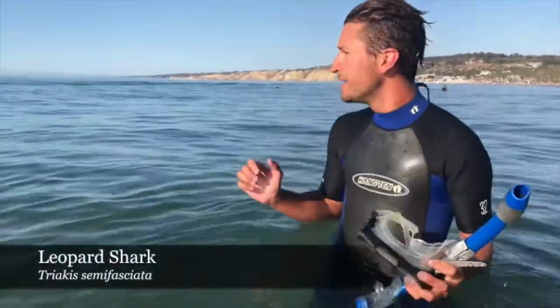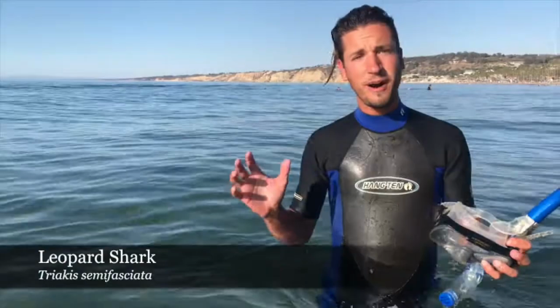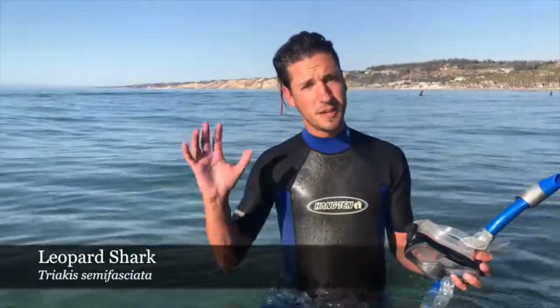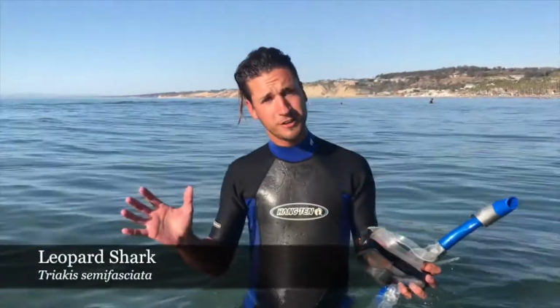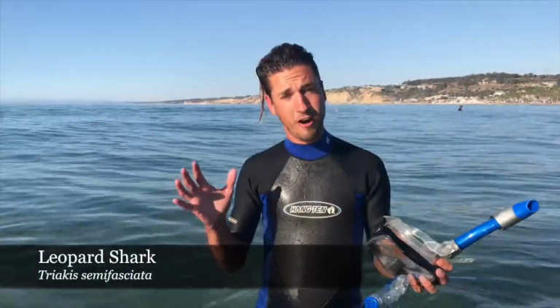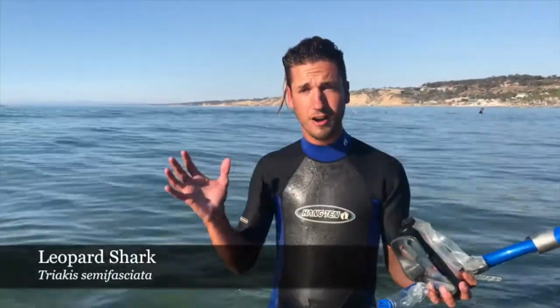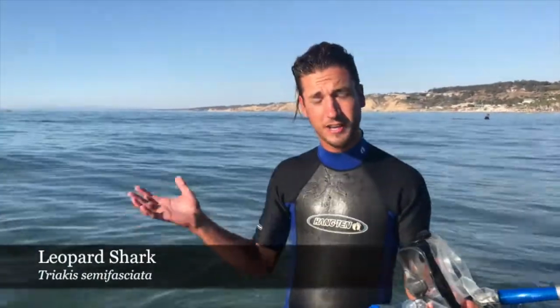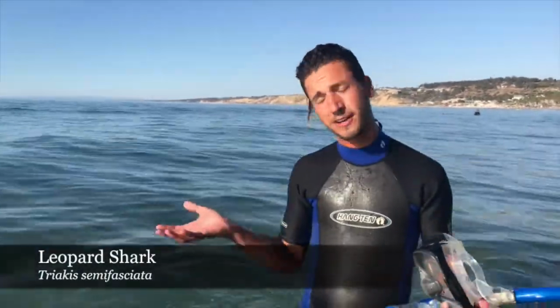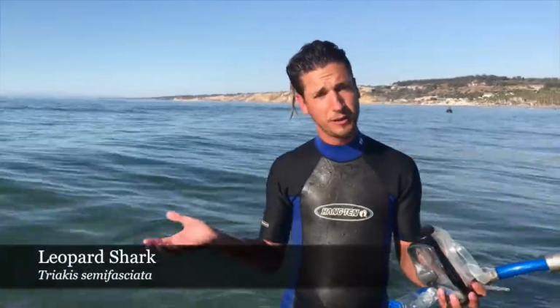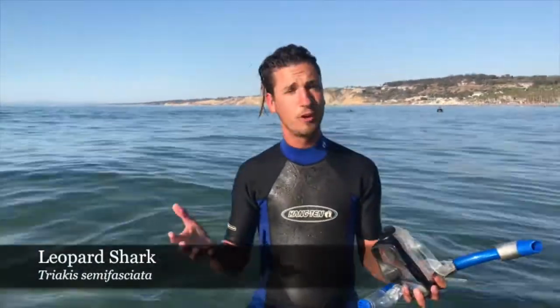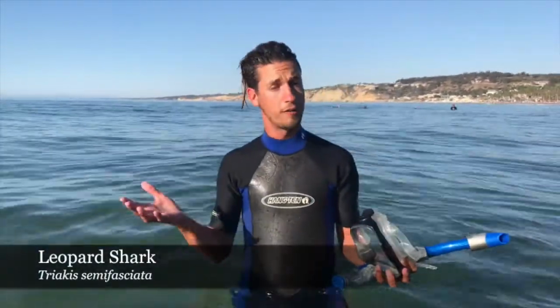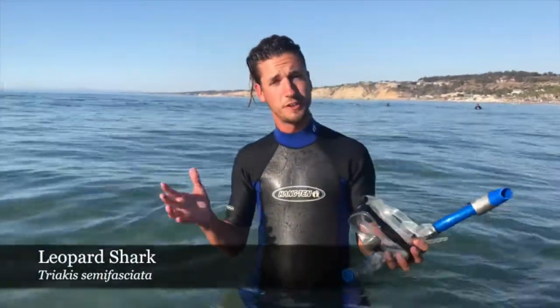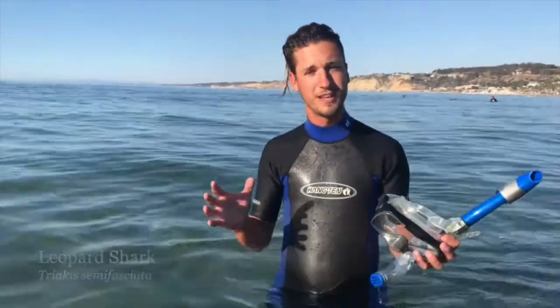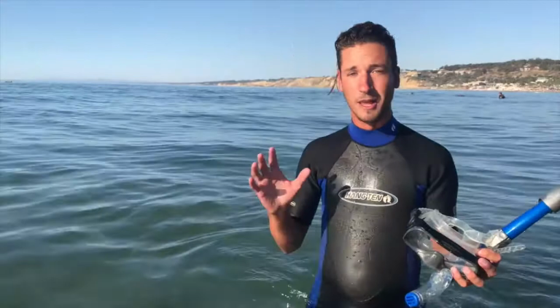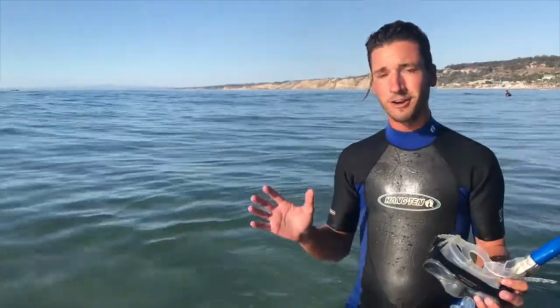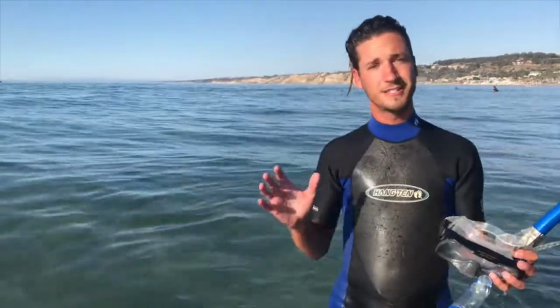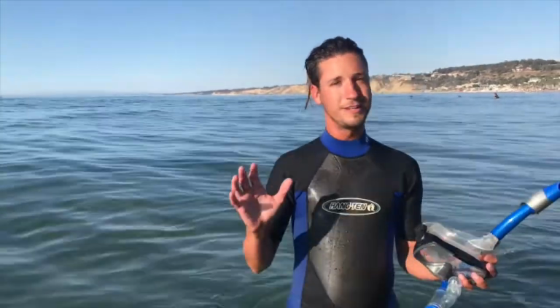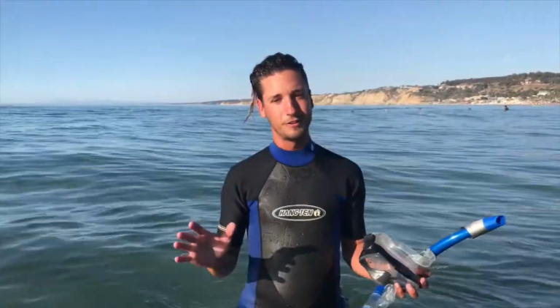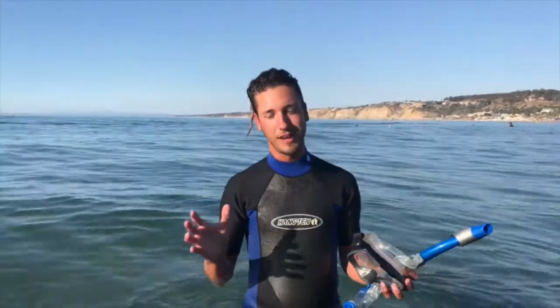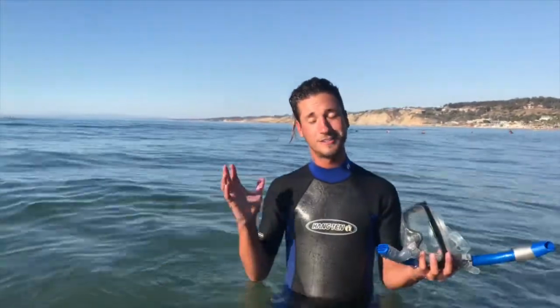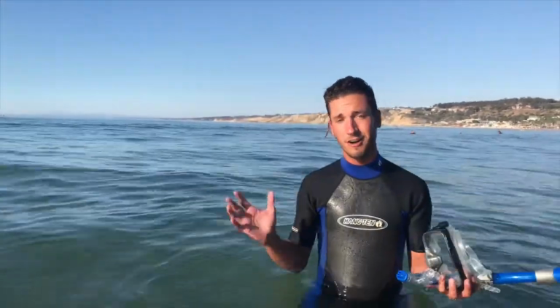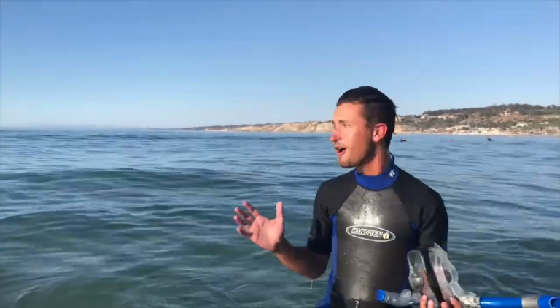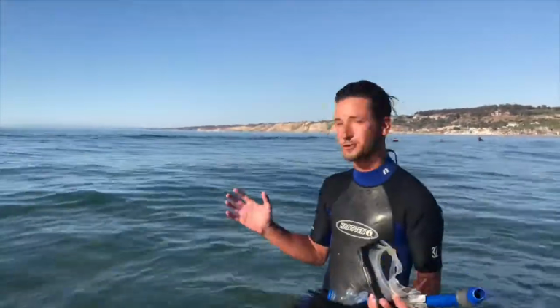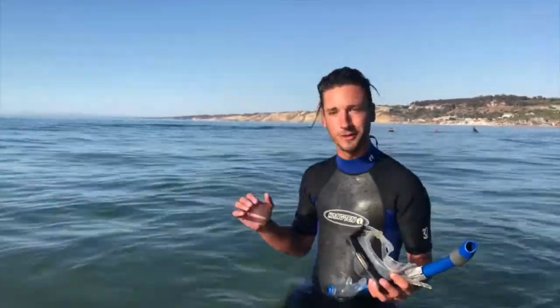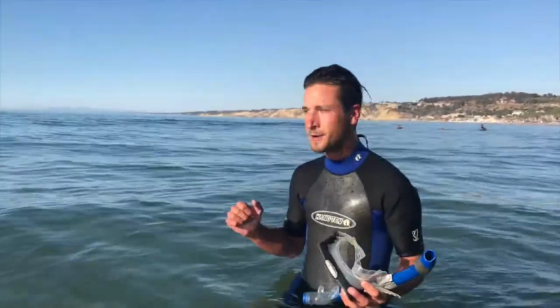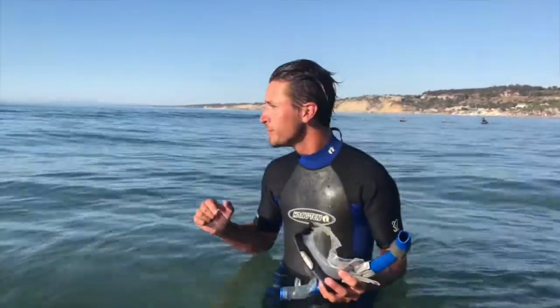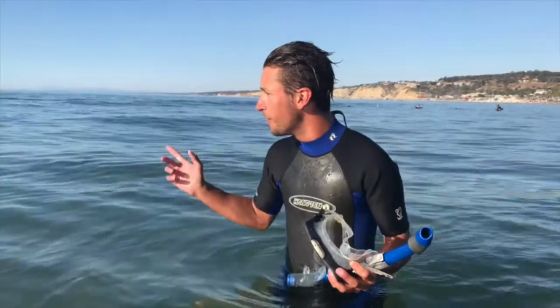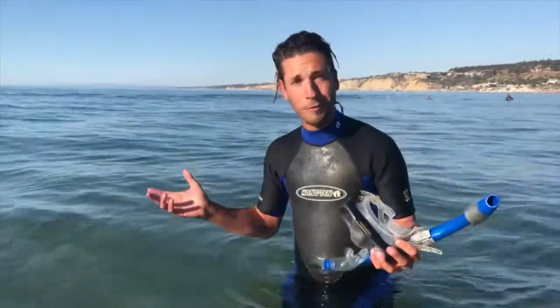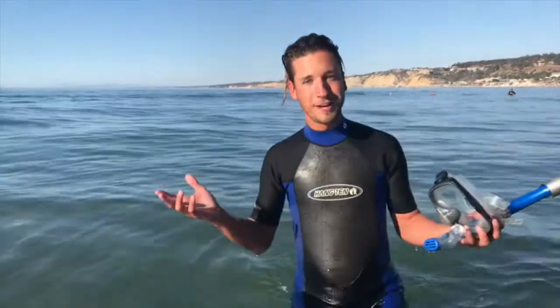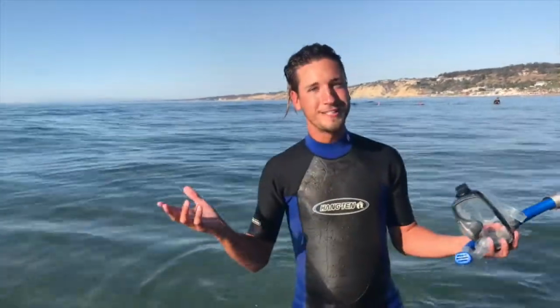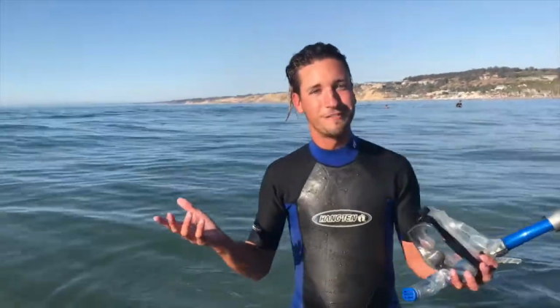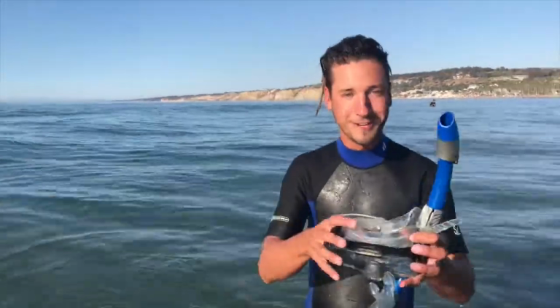Now while some sharks can be aggressive or harmful to humans, the leopard shark is completely docile and is not harmful towards humans. So how about we take a look and see if we can find some?